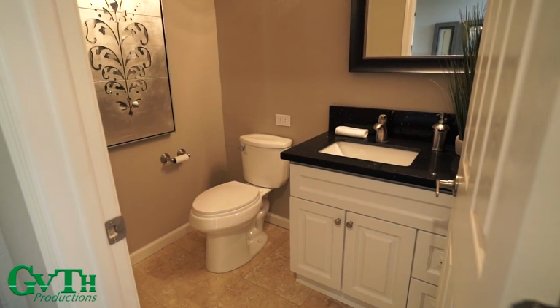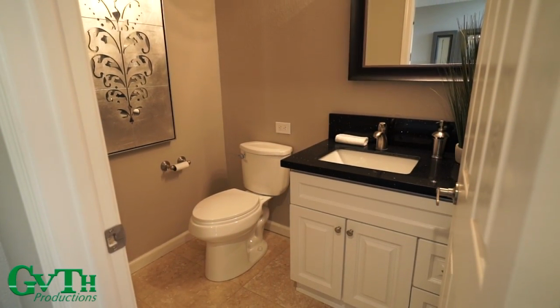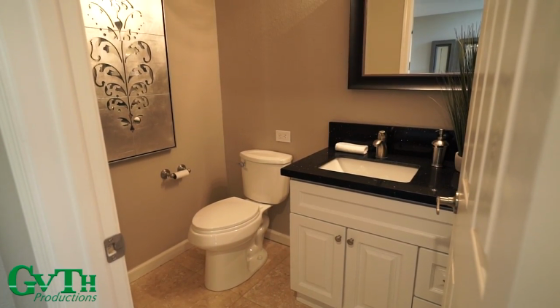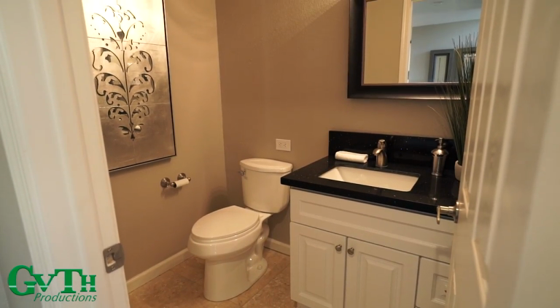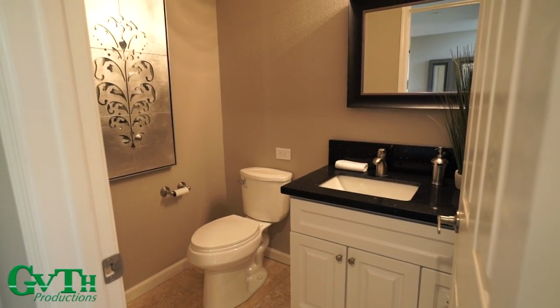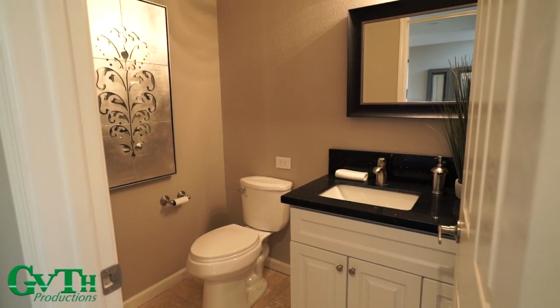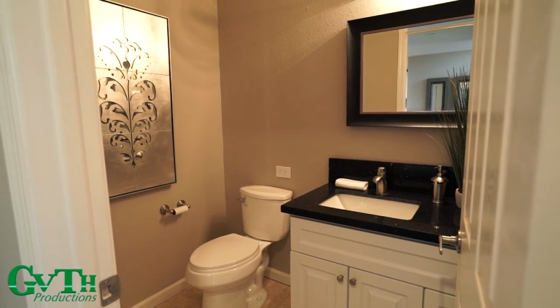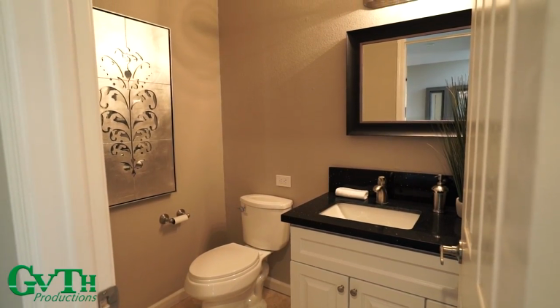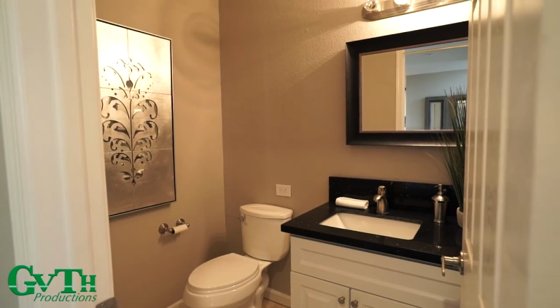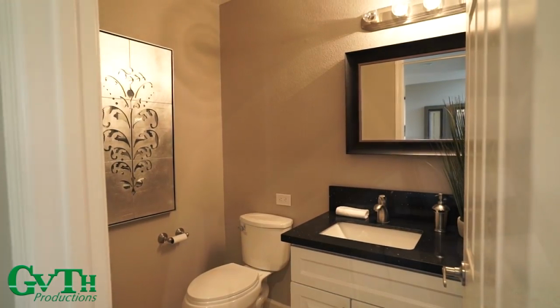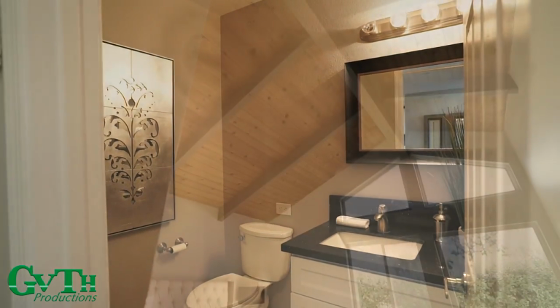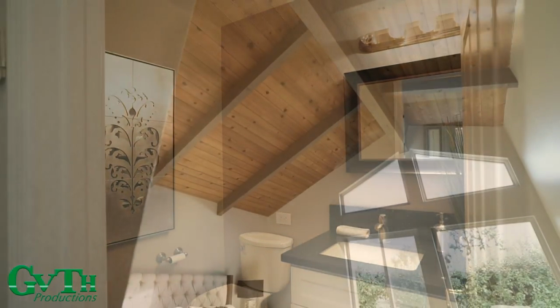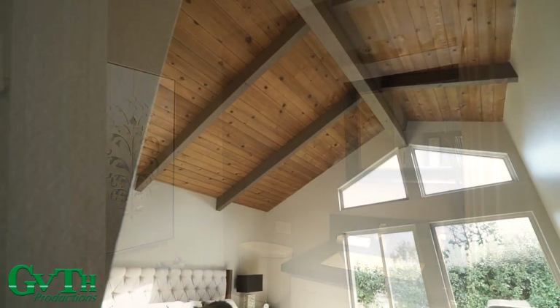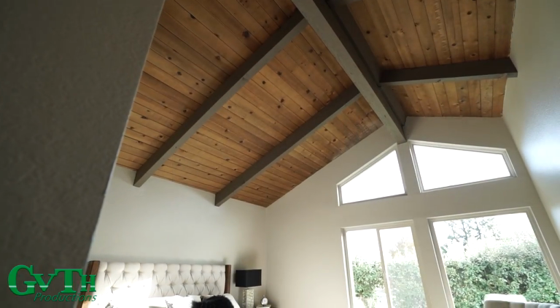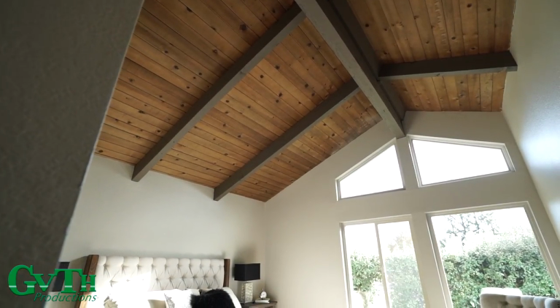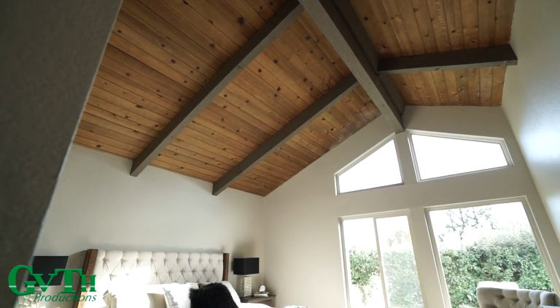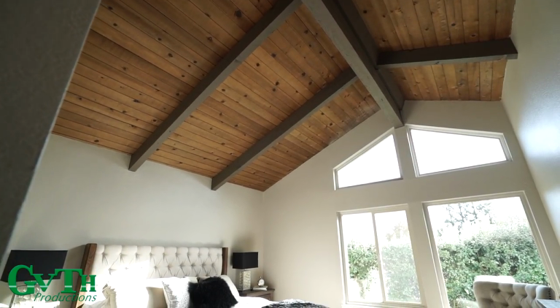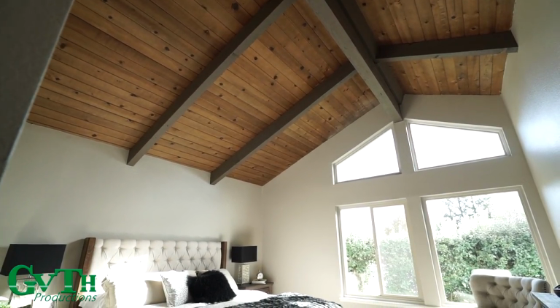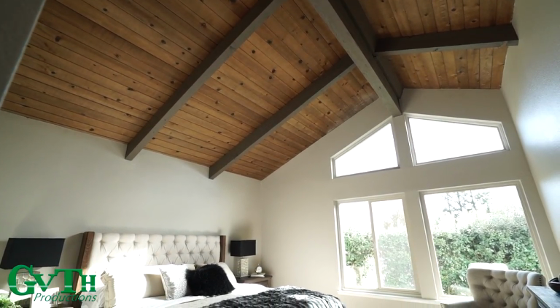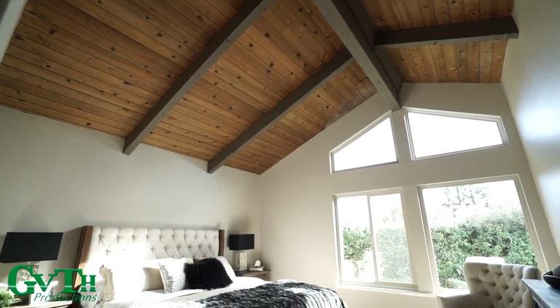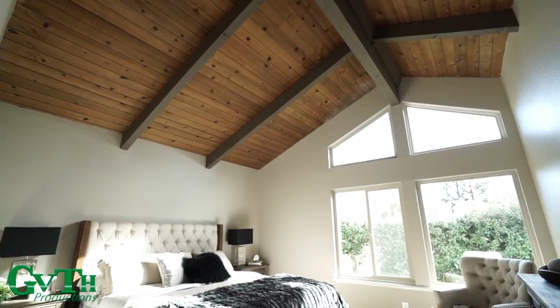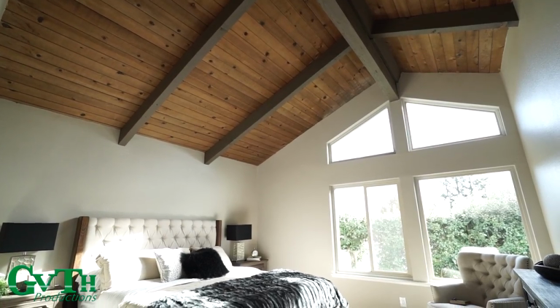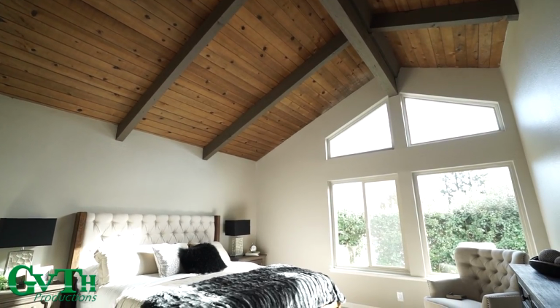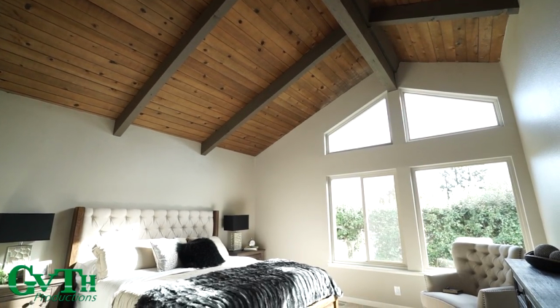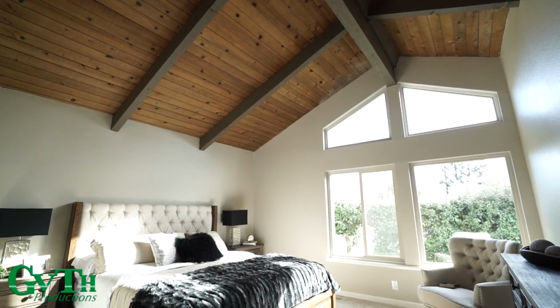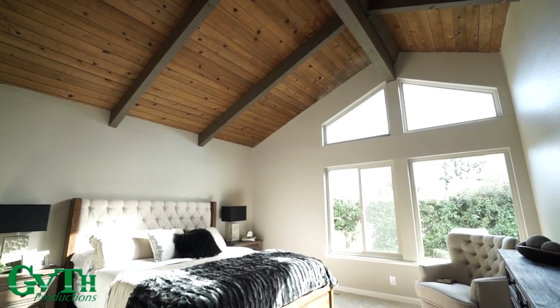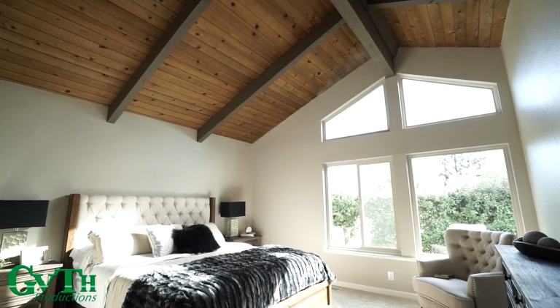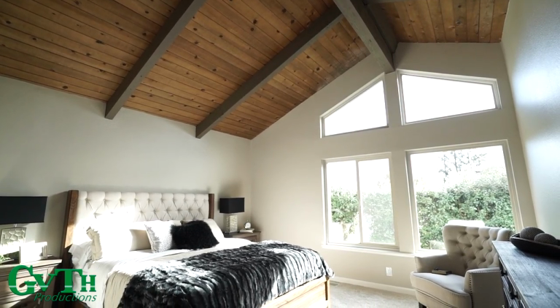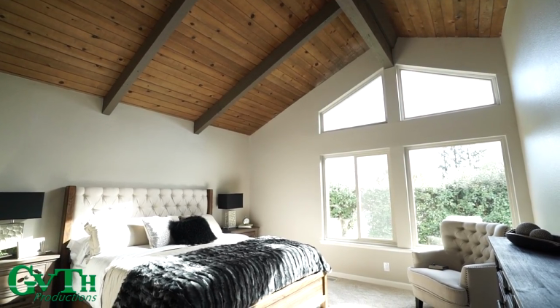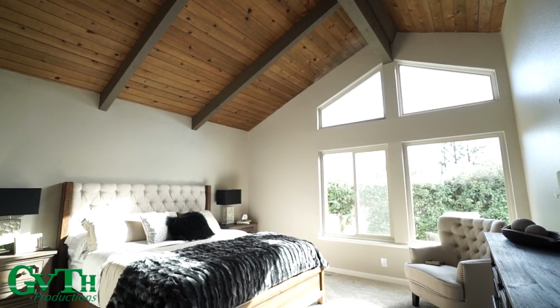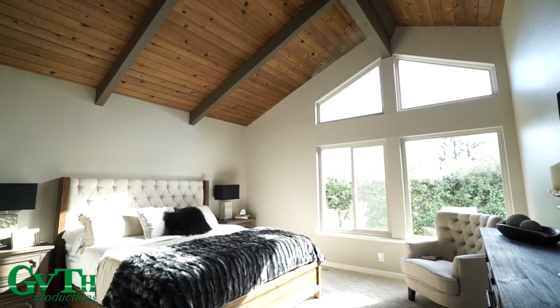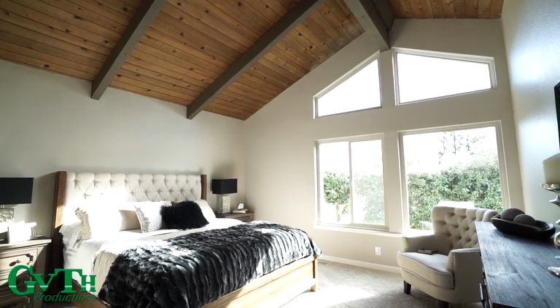Your downstairs bathroom has been completely updated. Your master bedroom features vaulted-themed ceilings and is extremely roomy, with tons of natural light coming through.